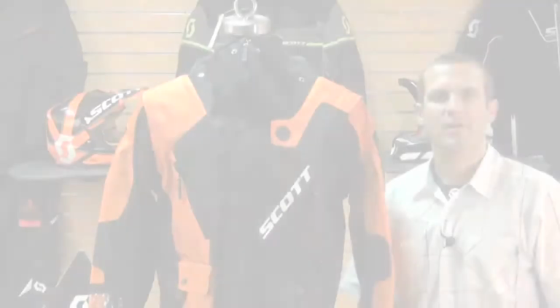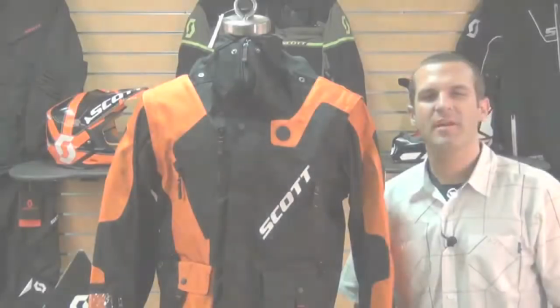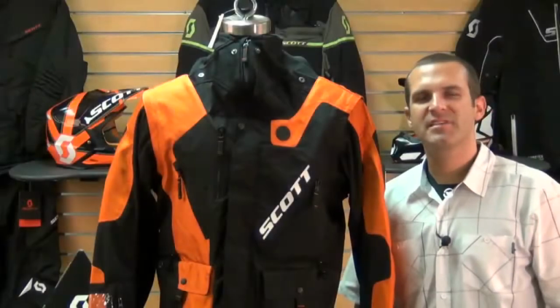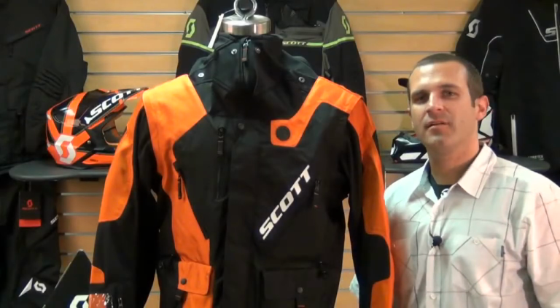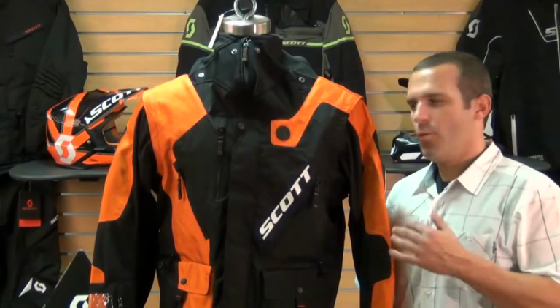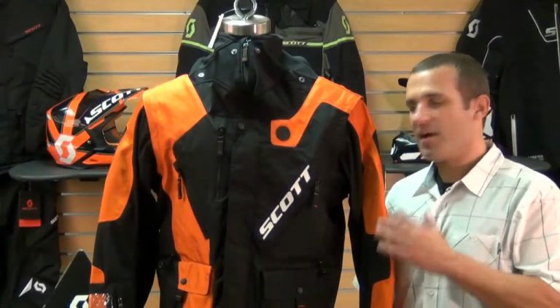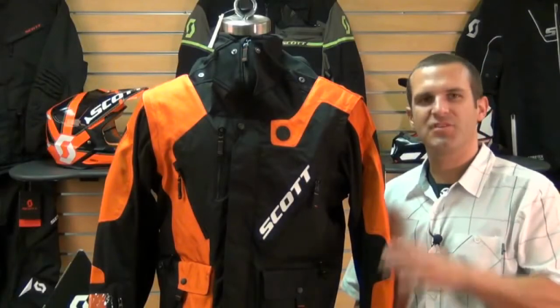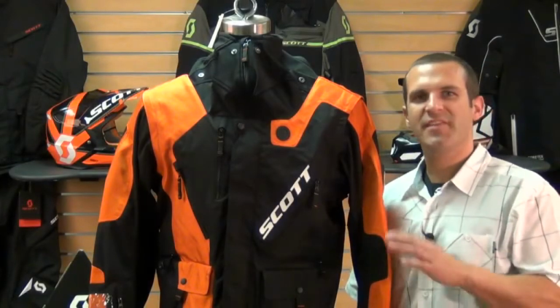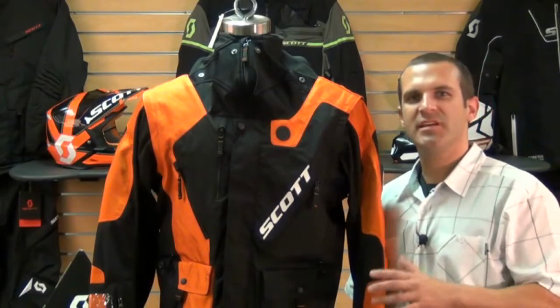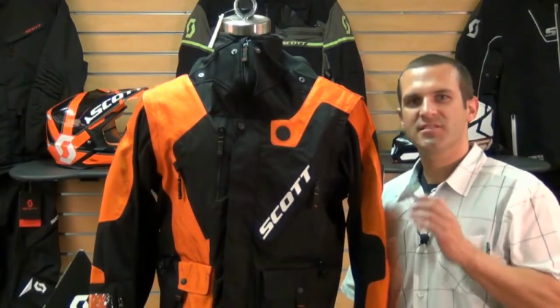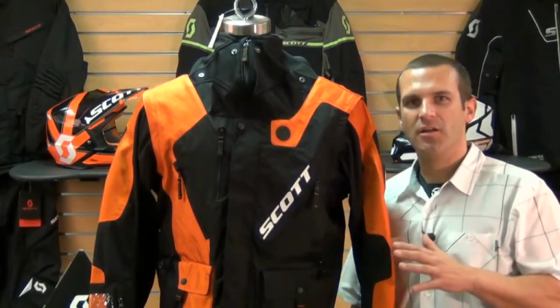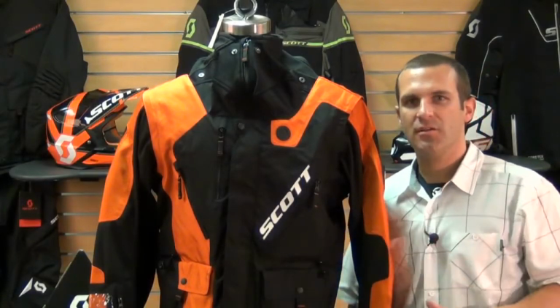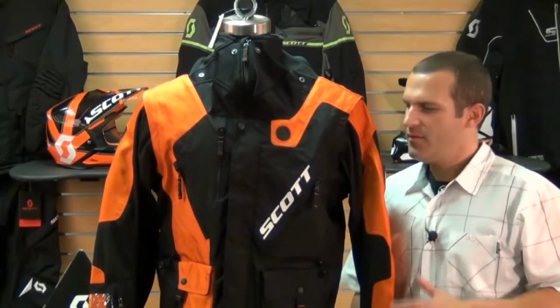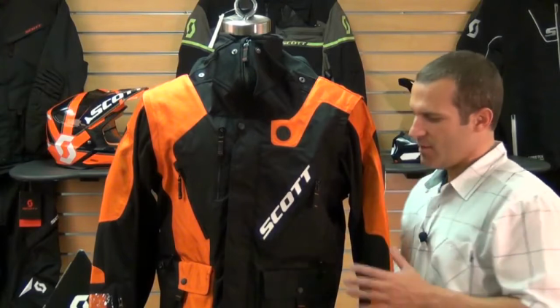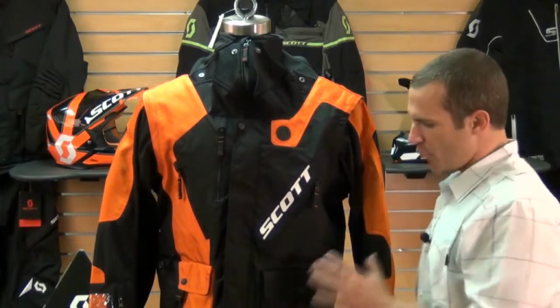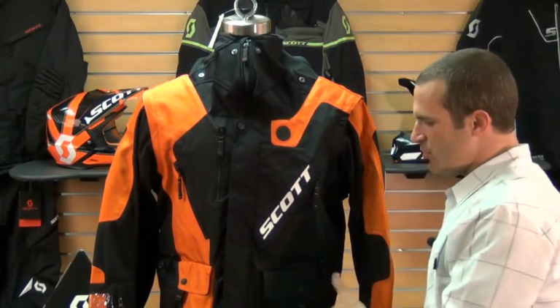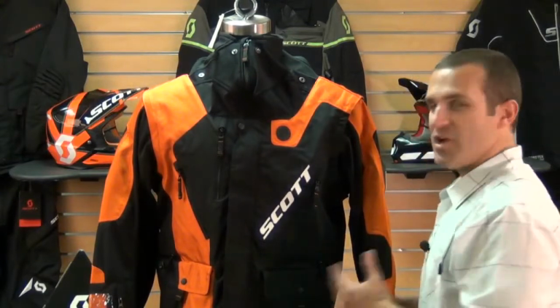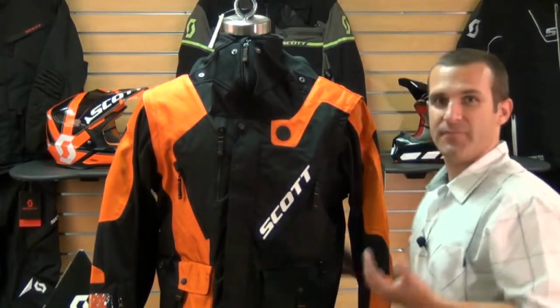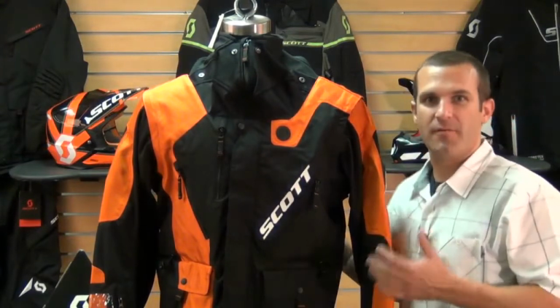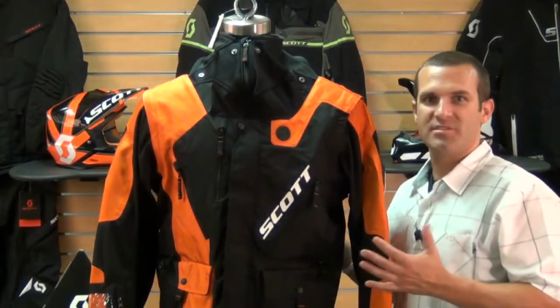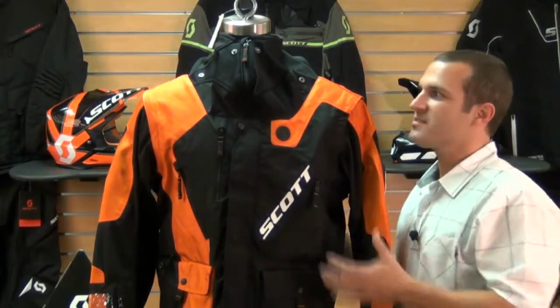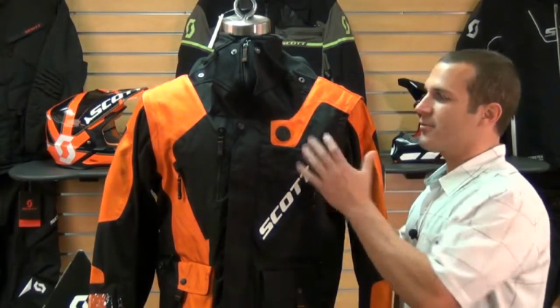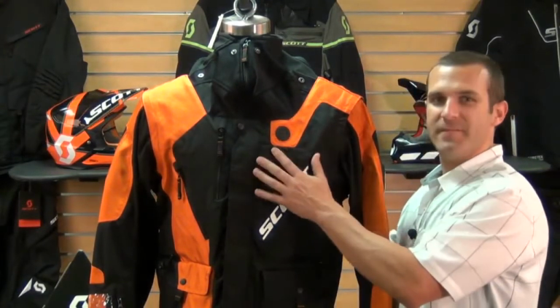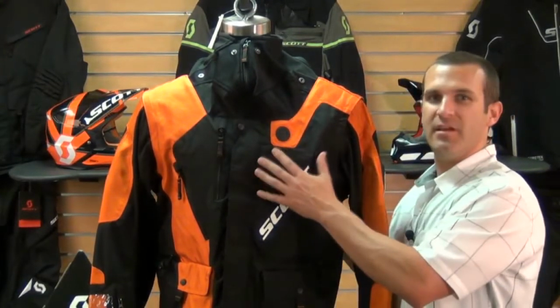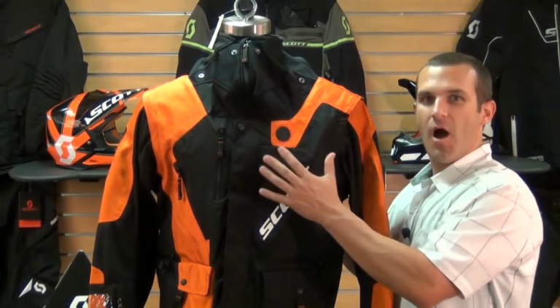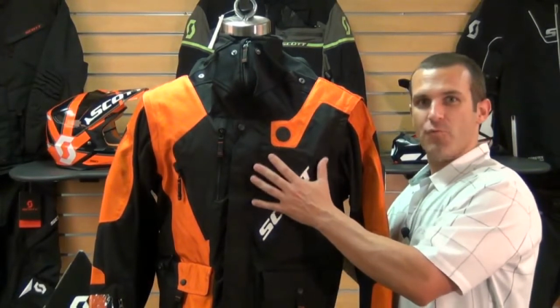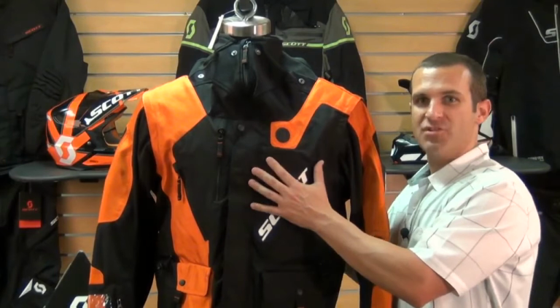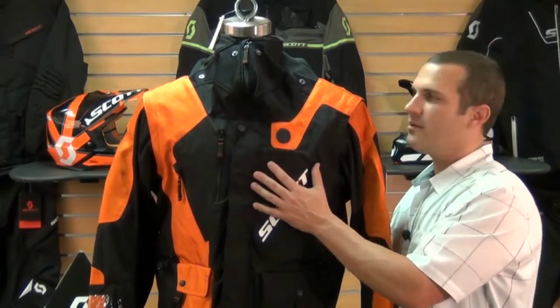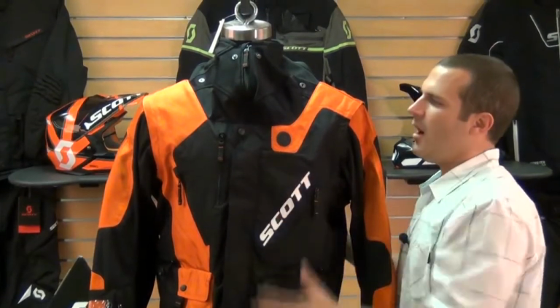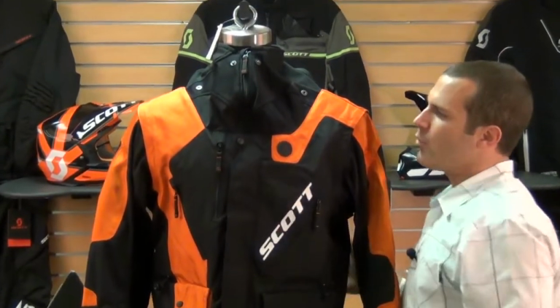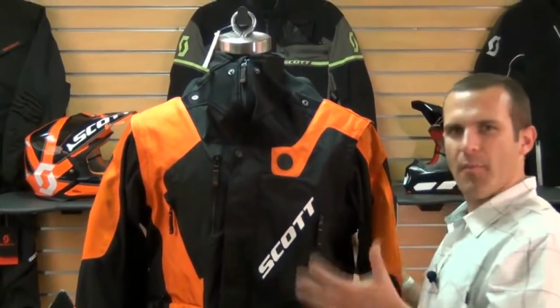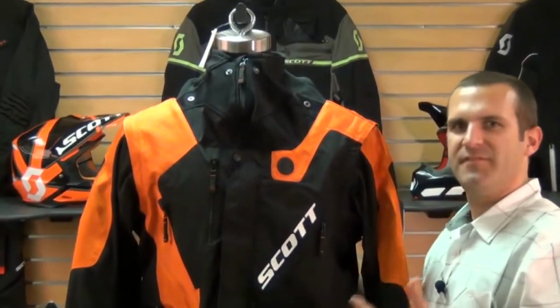Everybody, my name is Kevin and we're here talking about the 2013 Scott collection. This is a brand new jacket for Scott for 2013 — this is the 350 off-road riding jacket. We'll go over a couple of the key features here real quick.